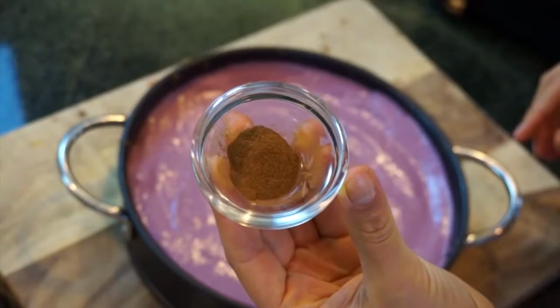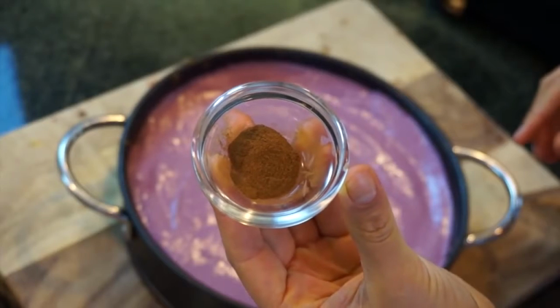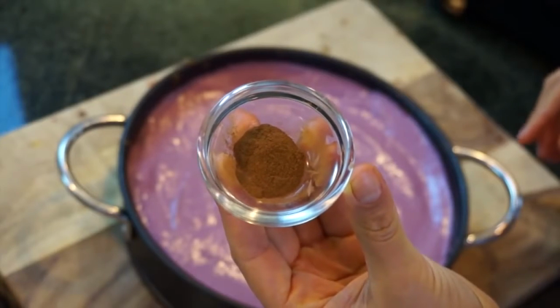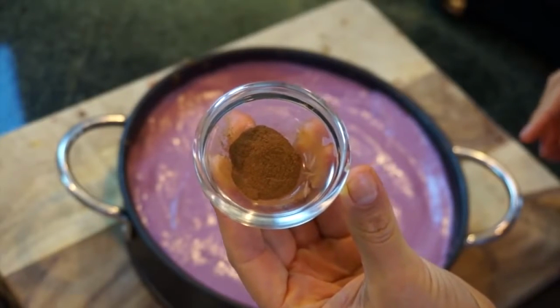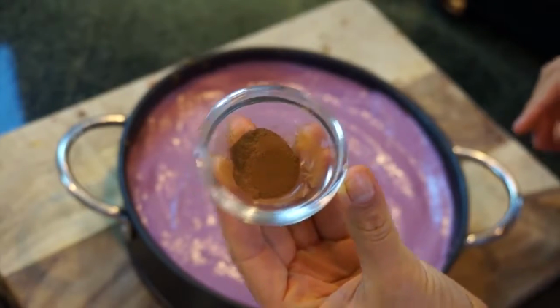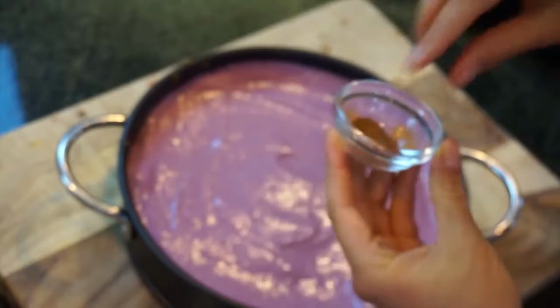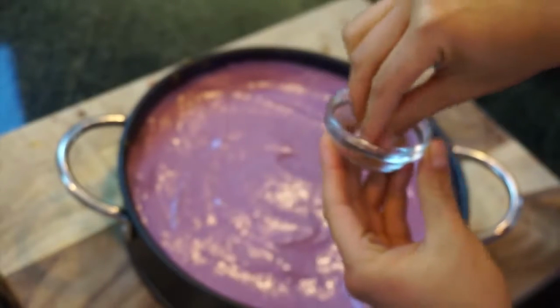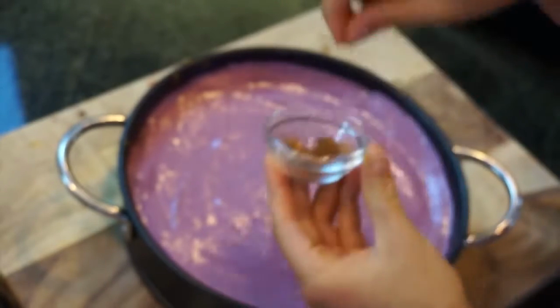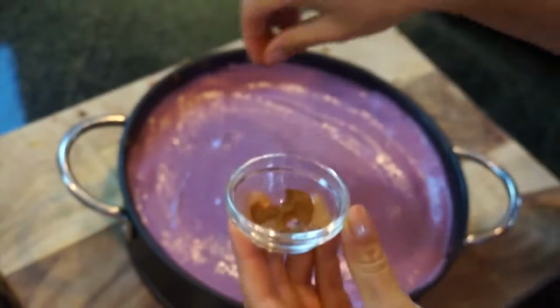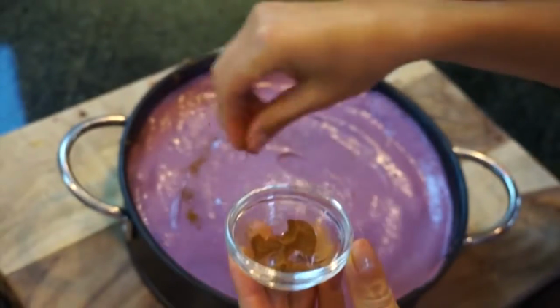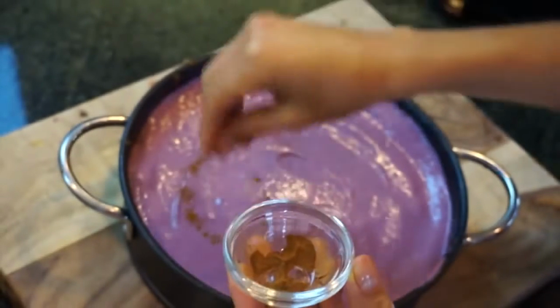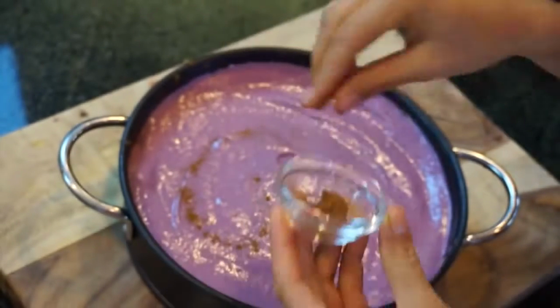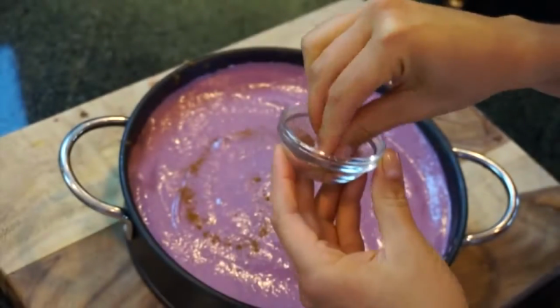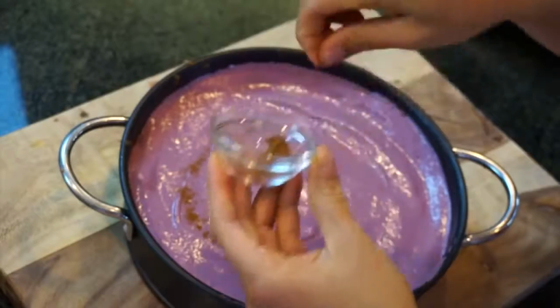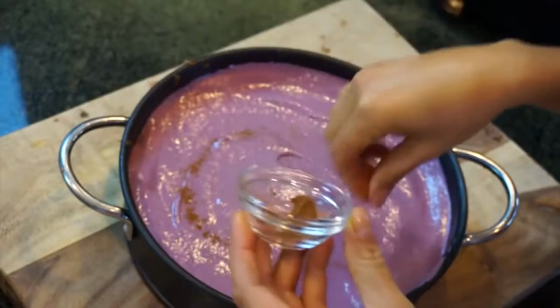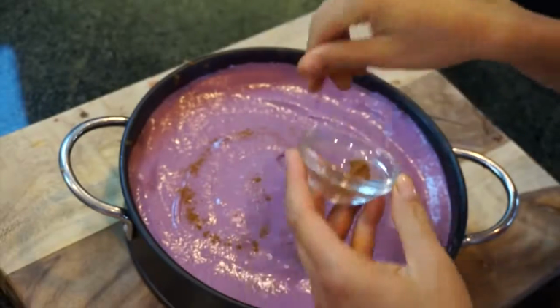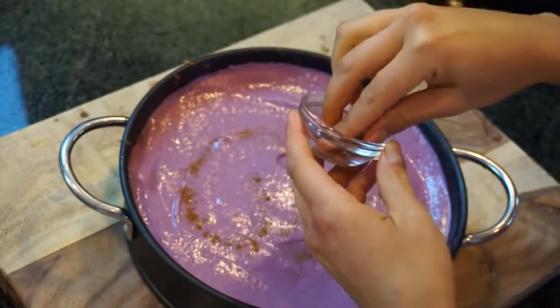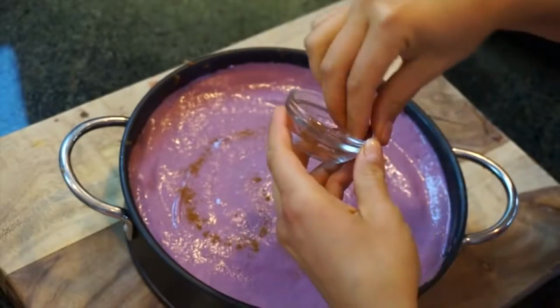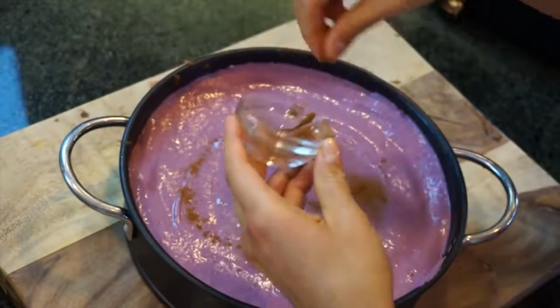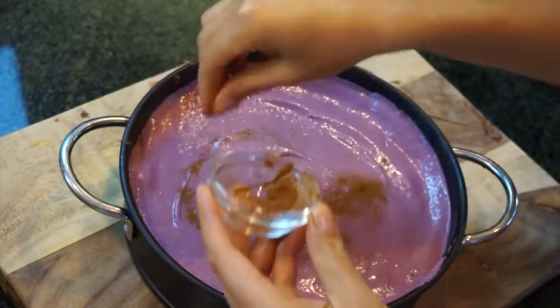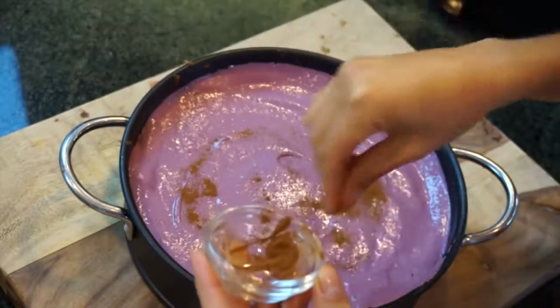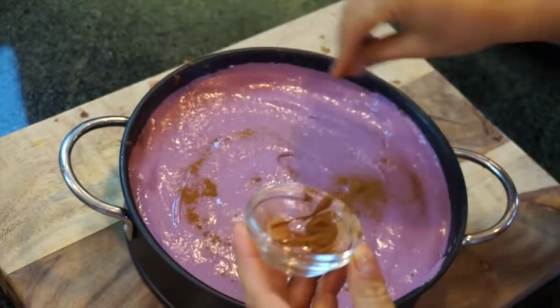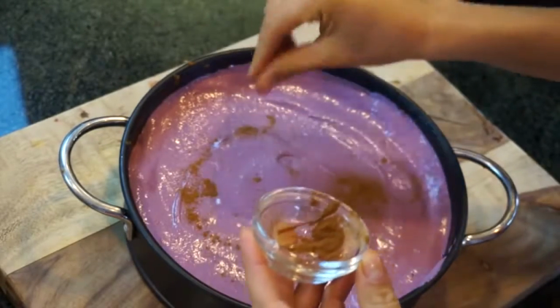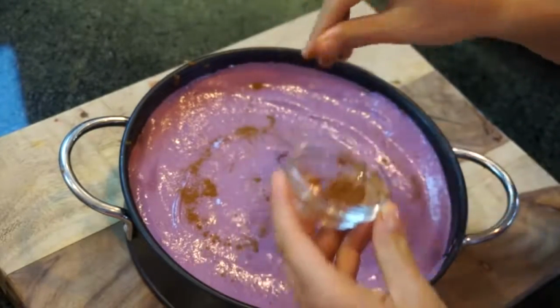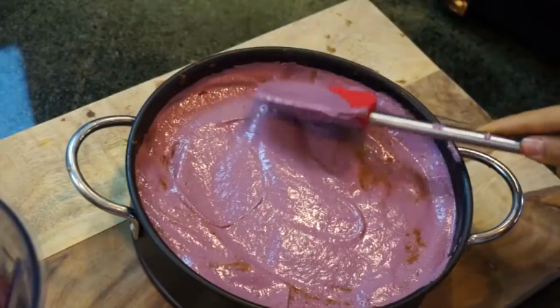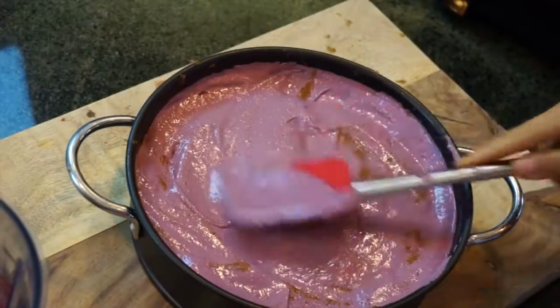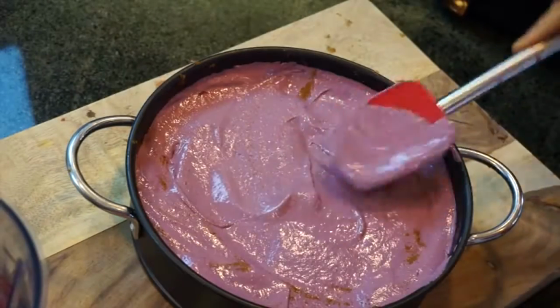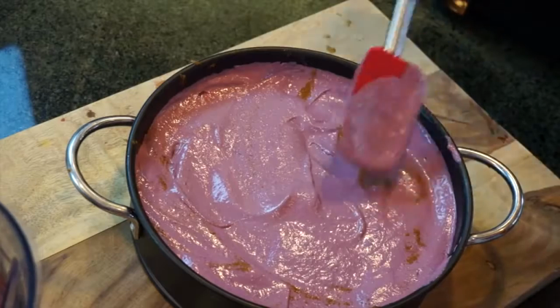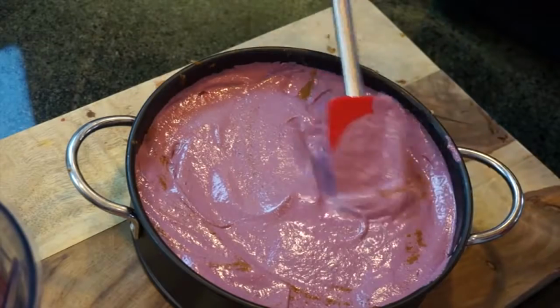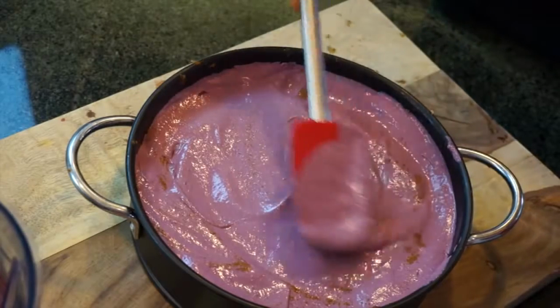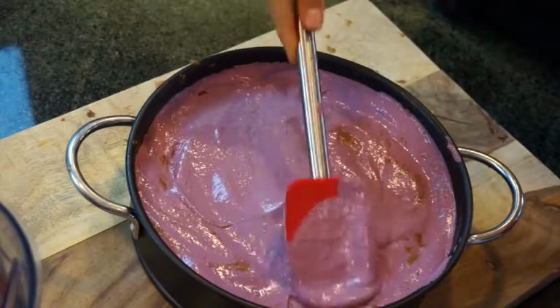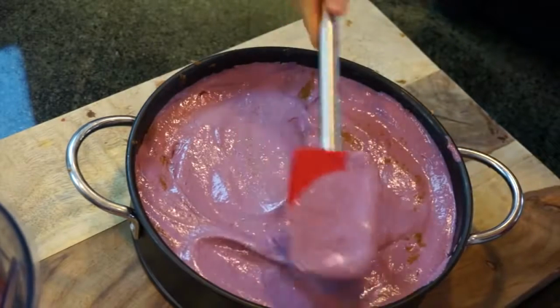Oh, I forgot — you can add a little bit of cinnamon too. So I'm gonna add just a little bit of cinnamon to give it a different taste, and then you just mix it well.